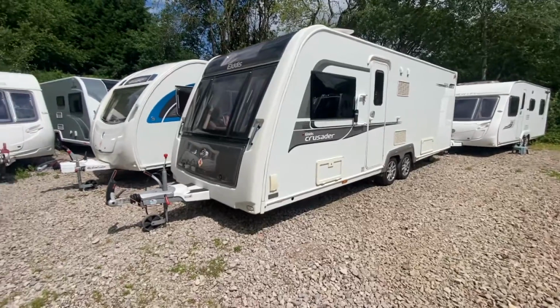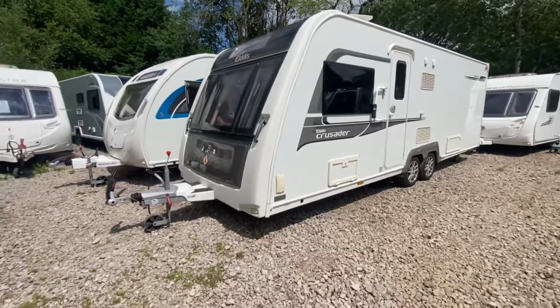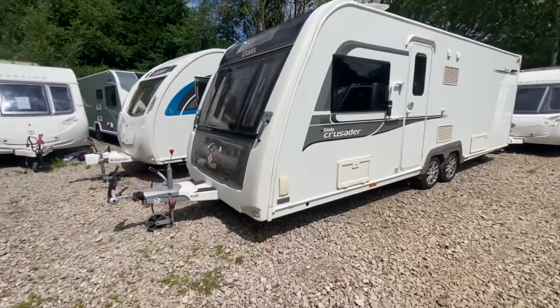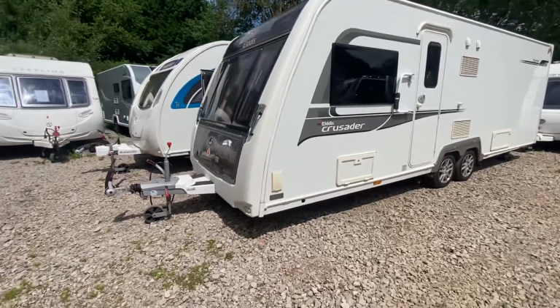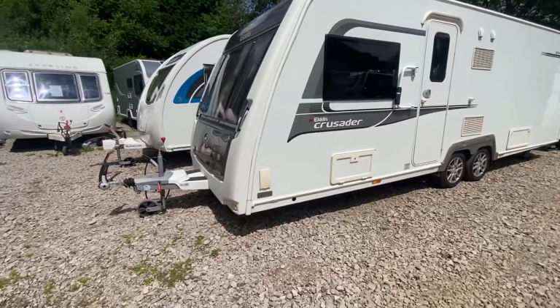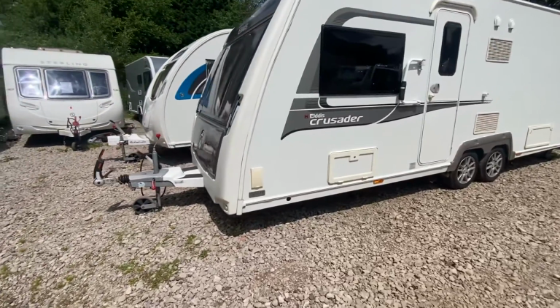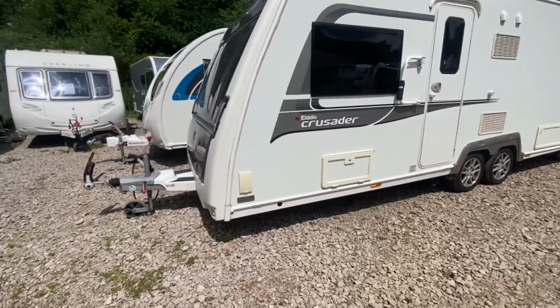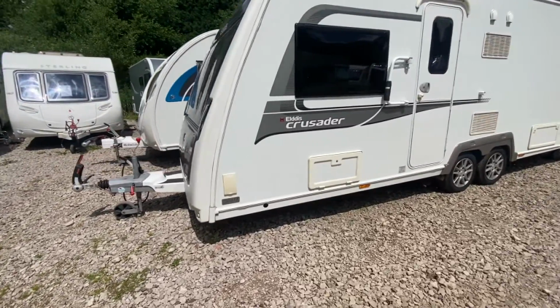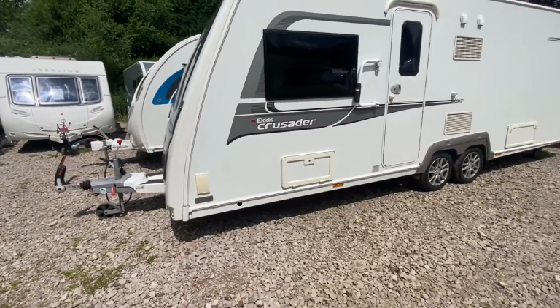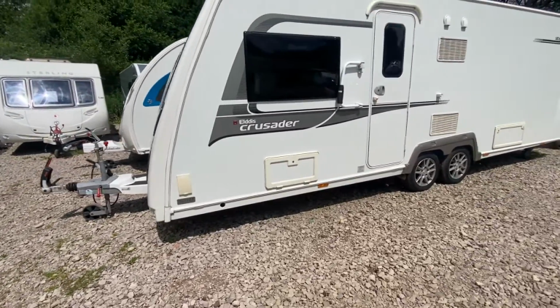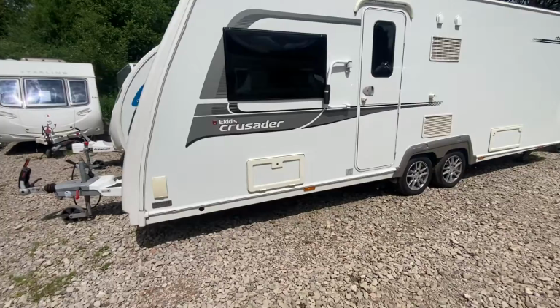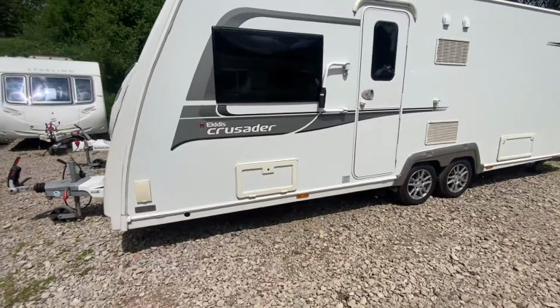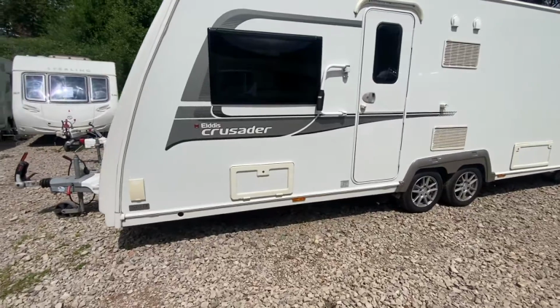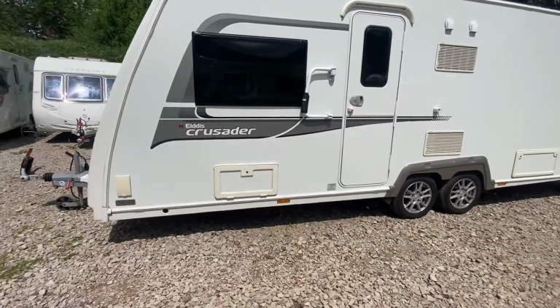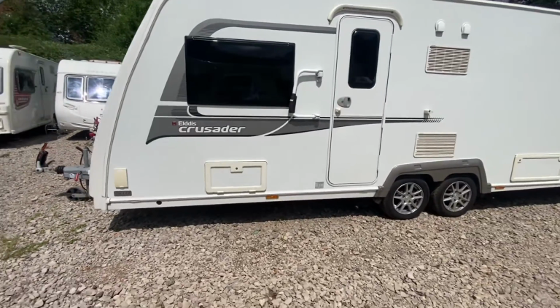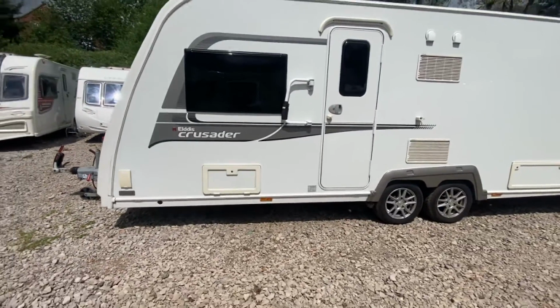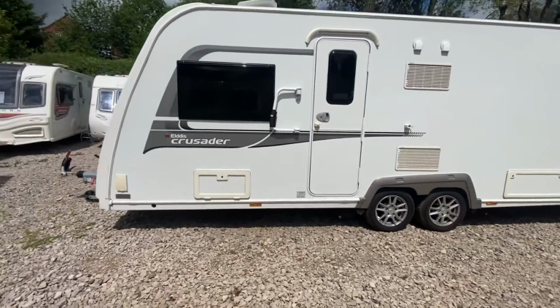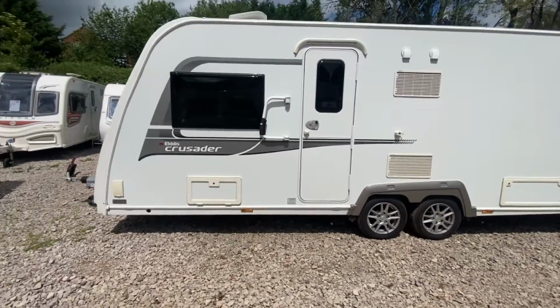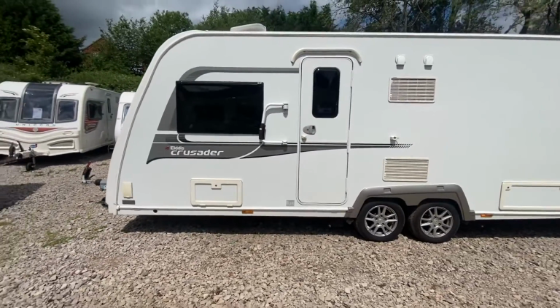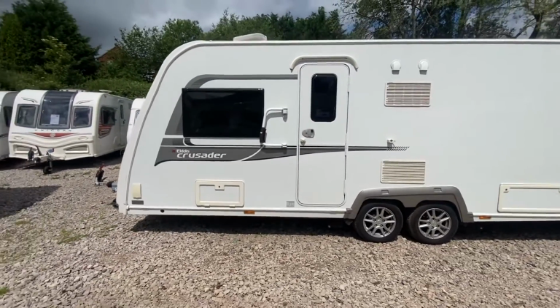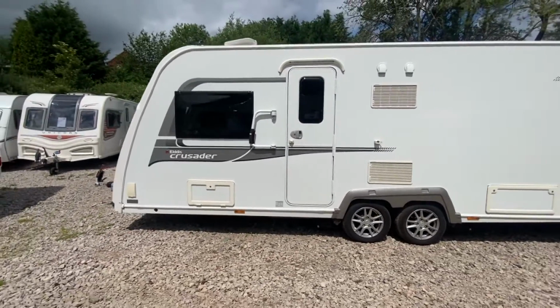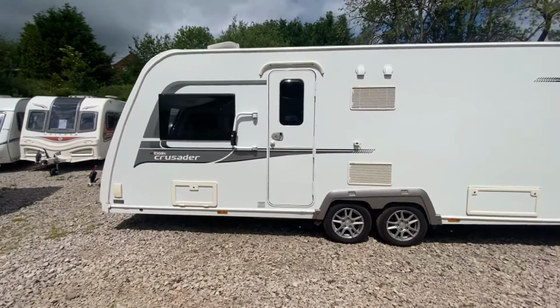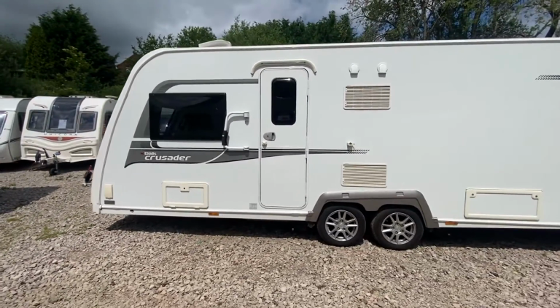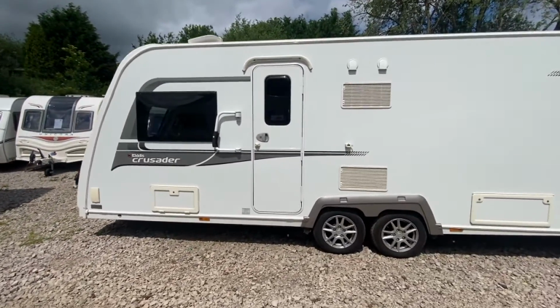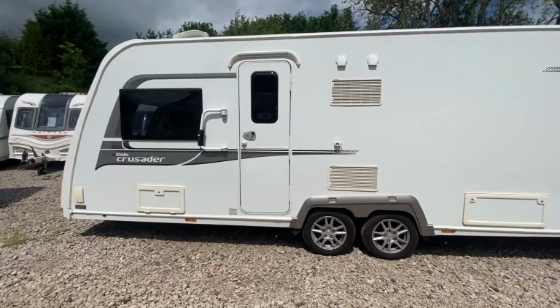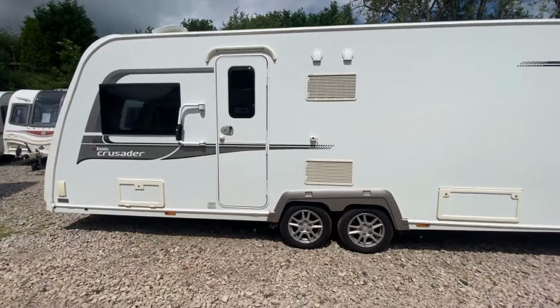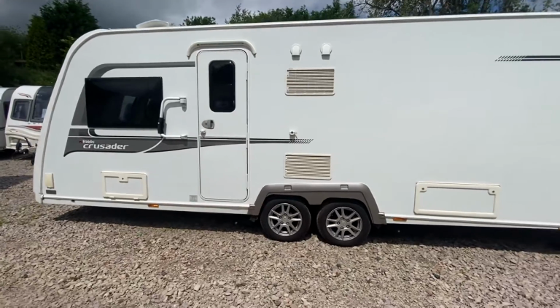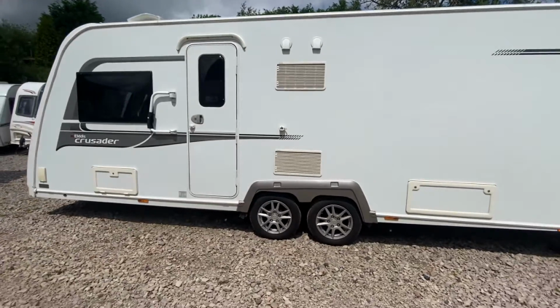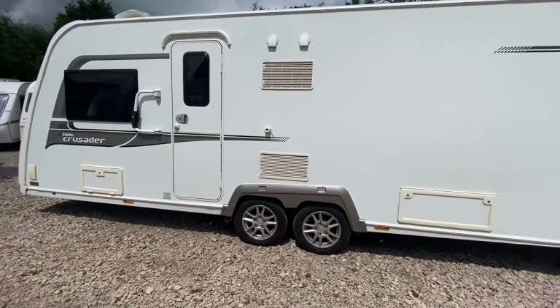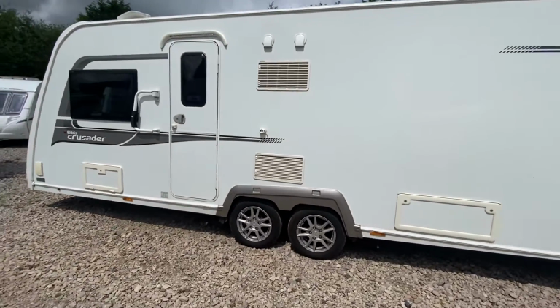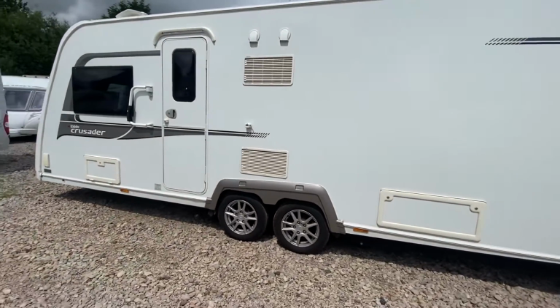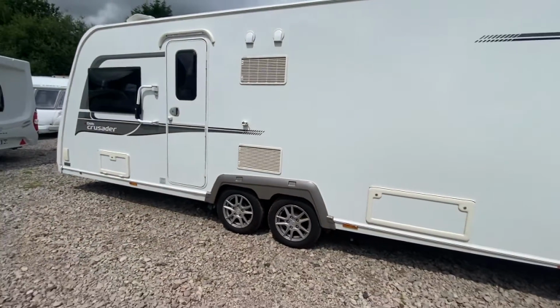We've also got a gas barbecue point fitted externally. We've got blacked-out windows, and it's been fitted with a Fiamma grab handle to get in and out of the caravan with ease.